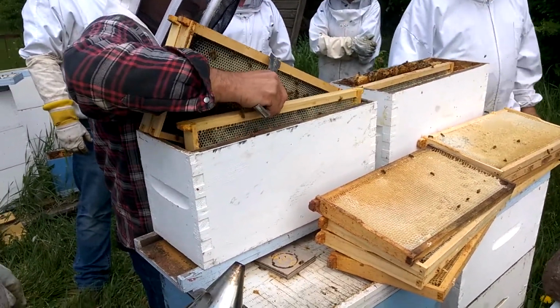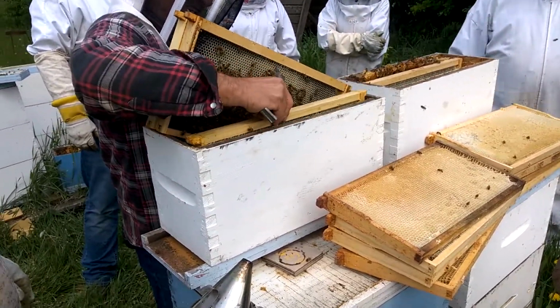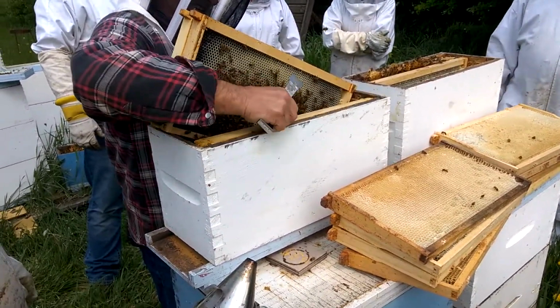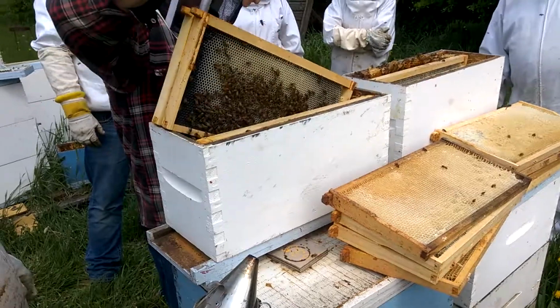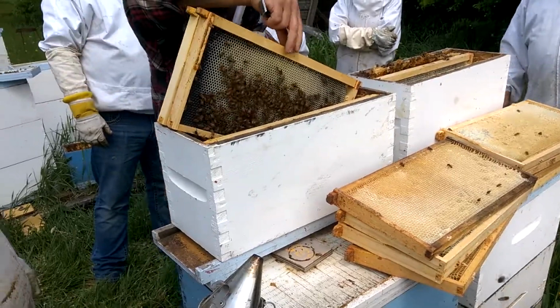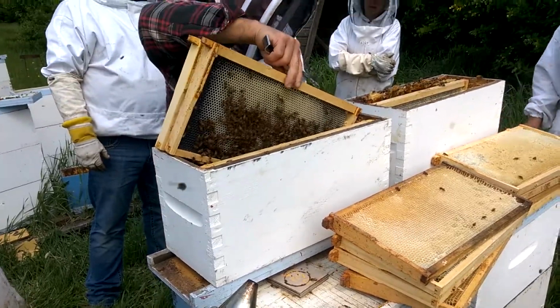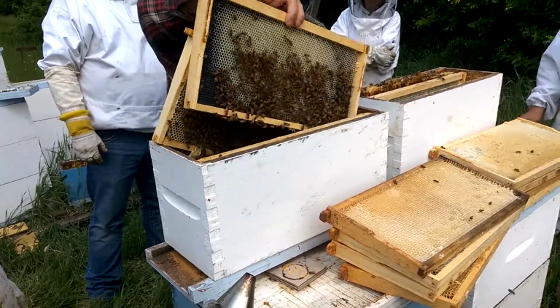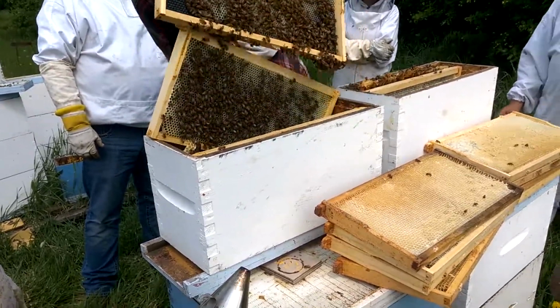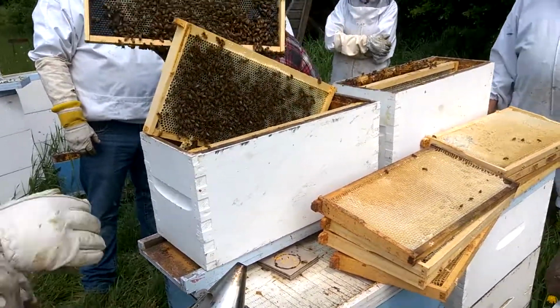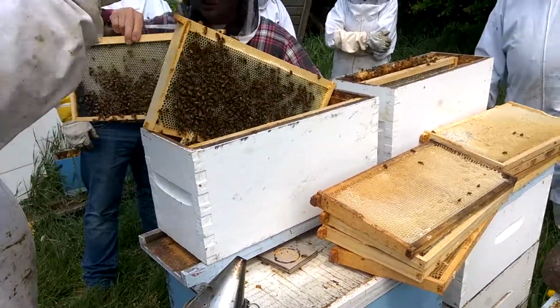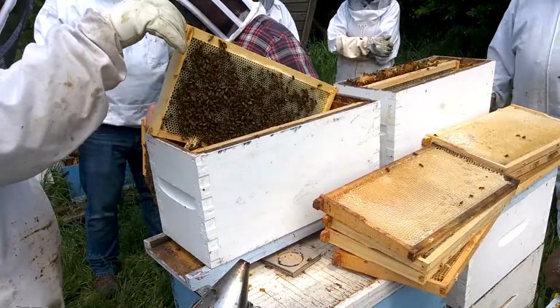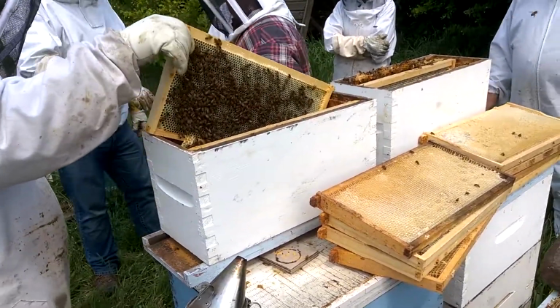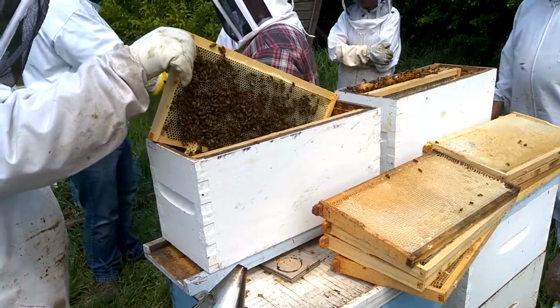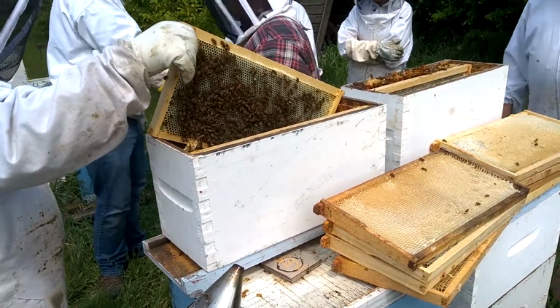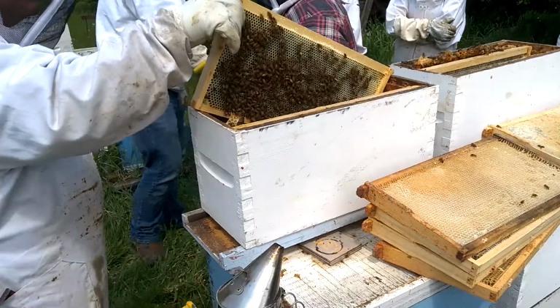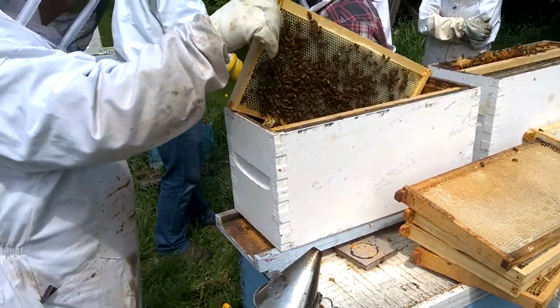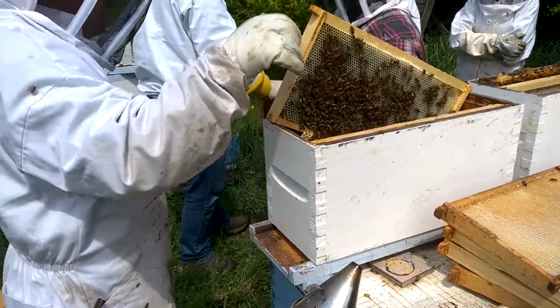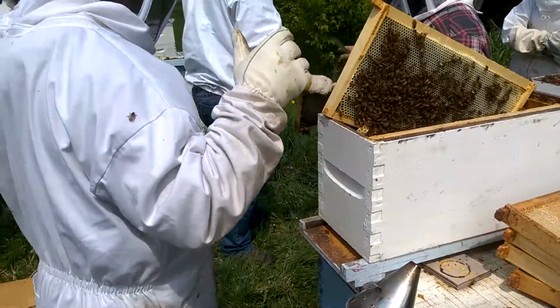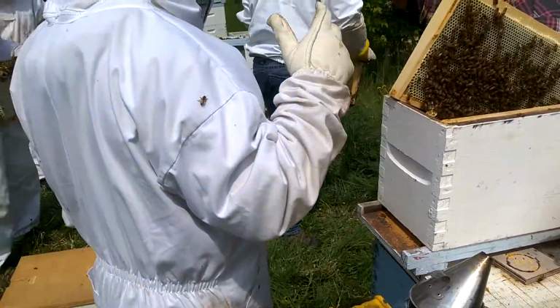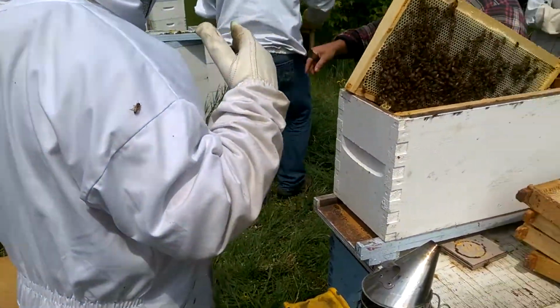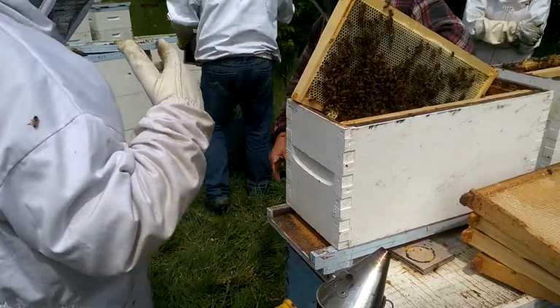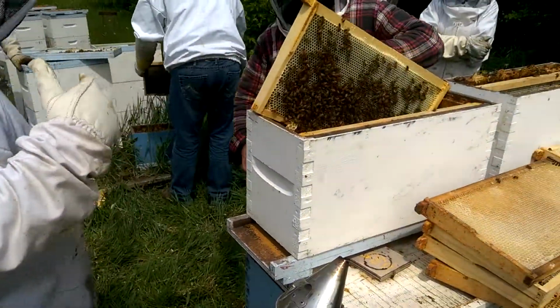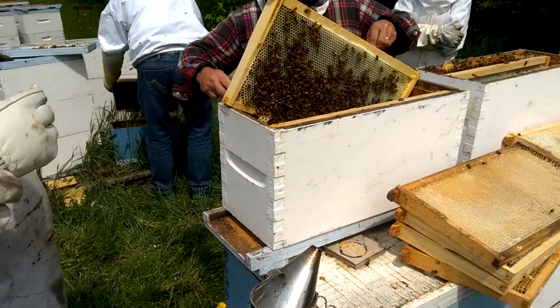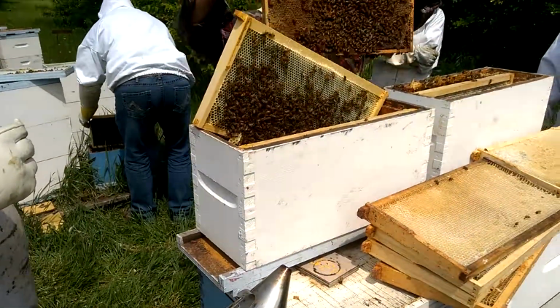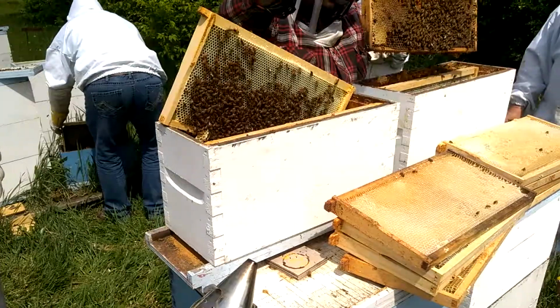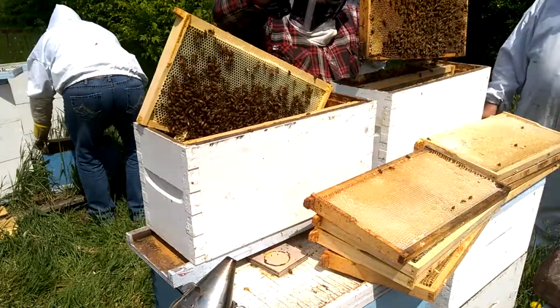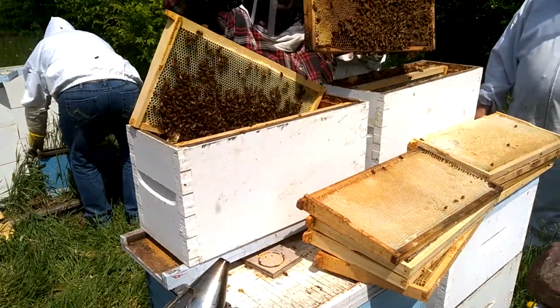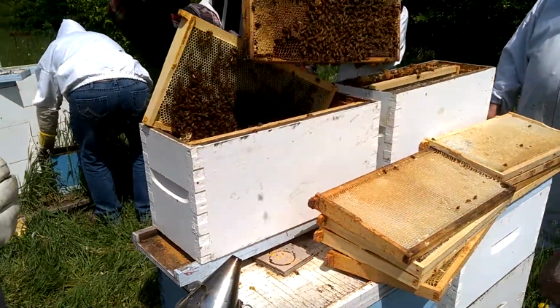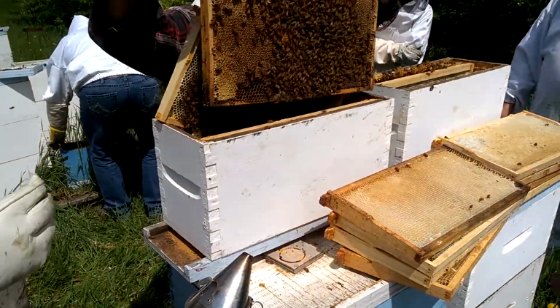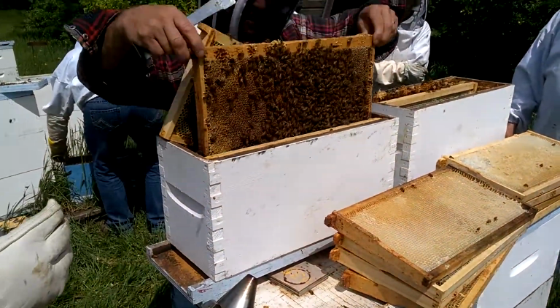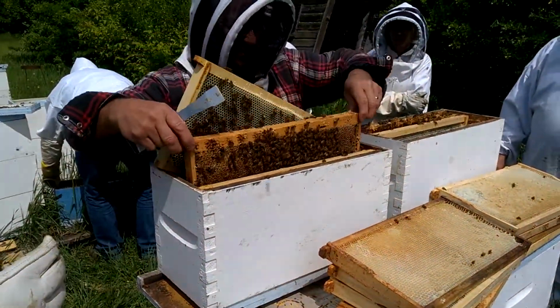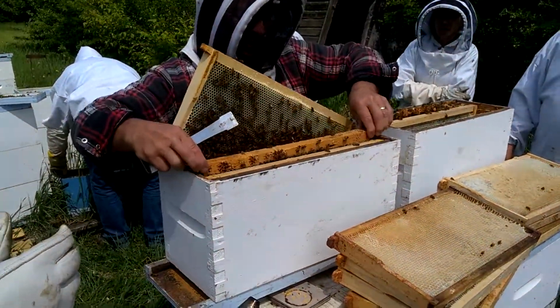We're going to take one of these. Take another one off here — a little bit in there. You've got eggs. This has got brood, so it'll go in here.